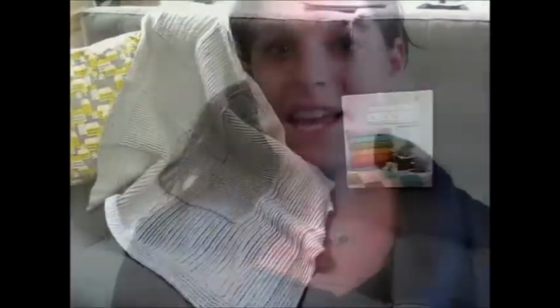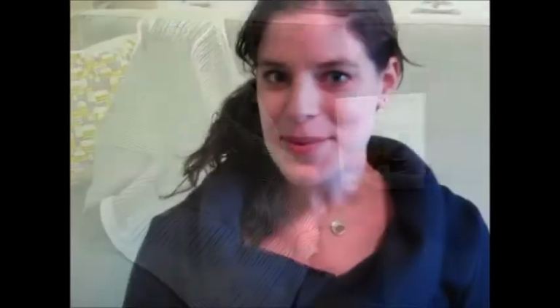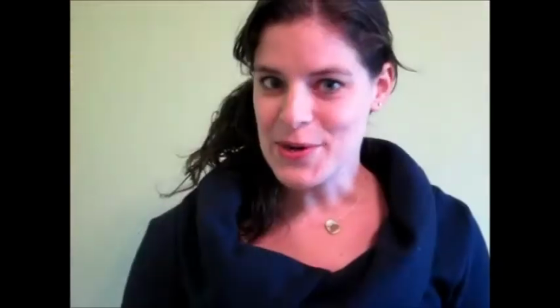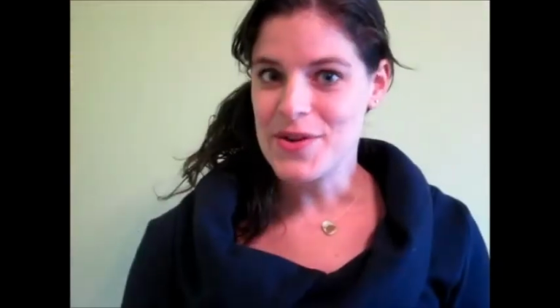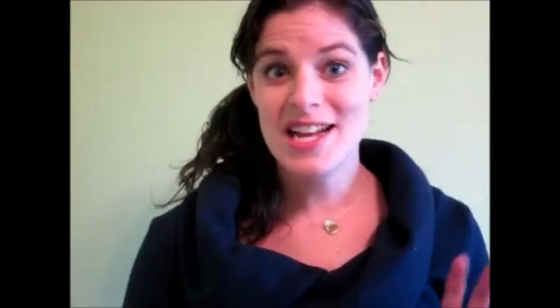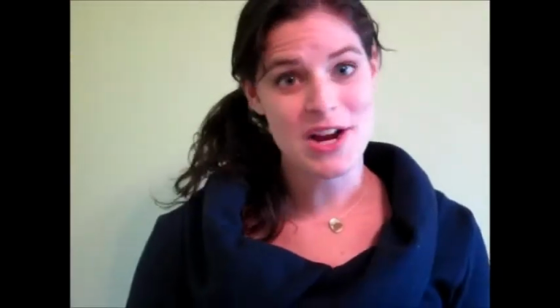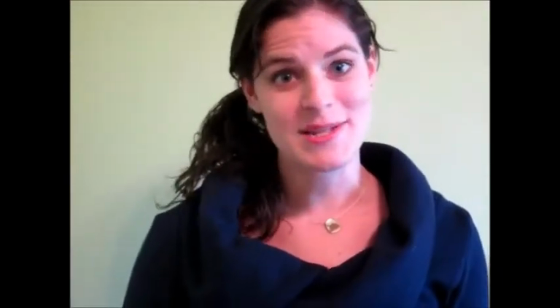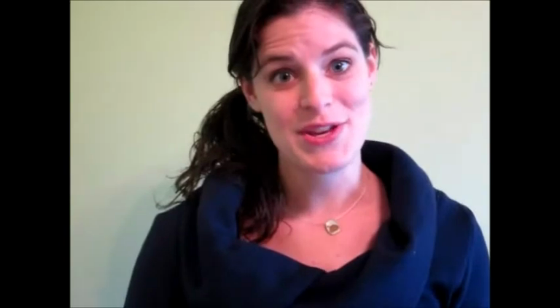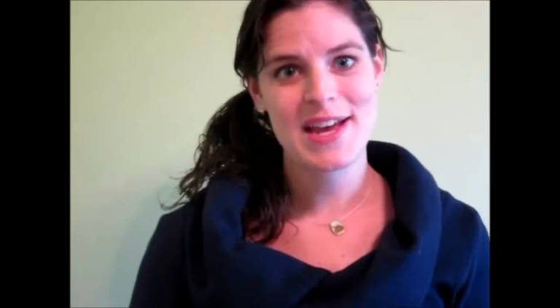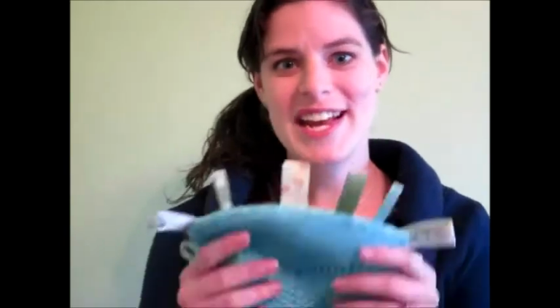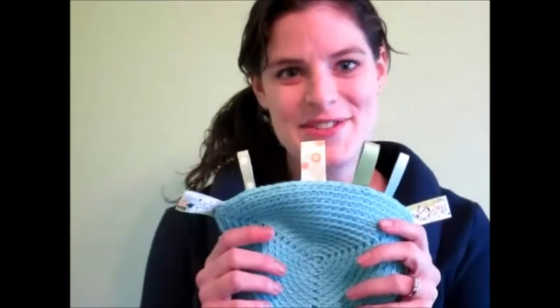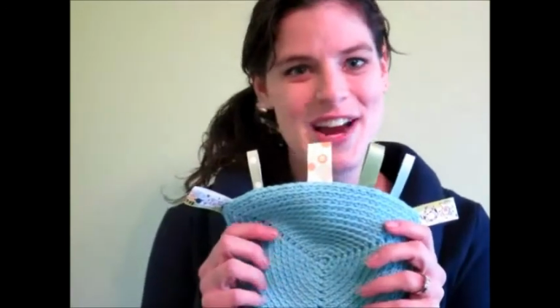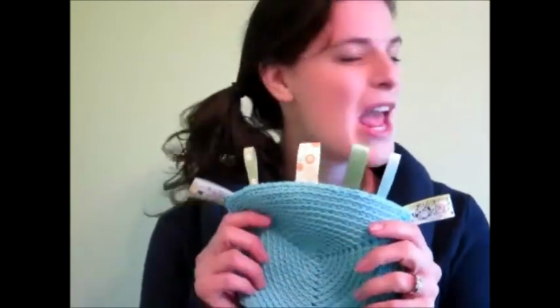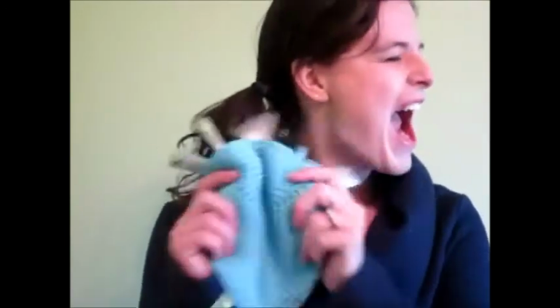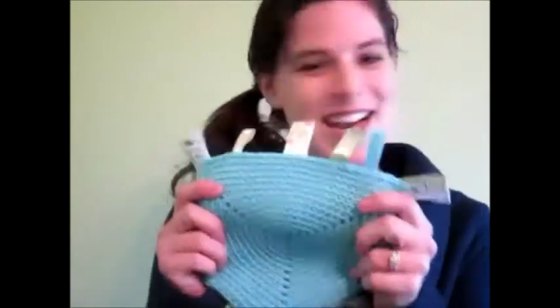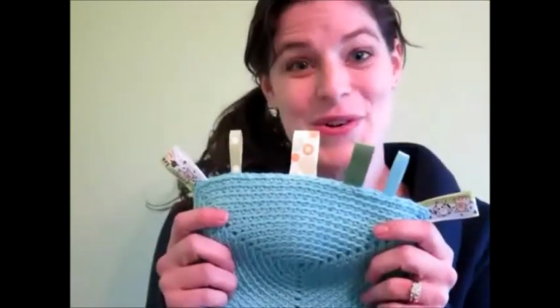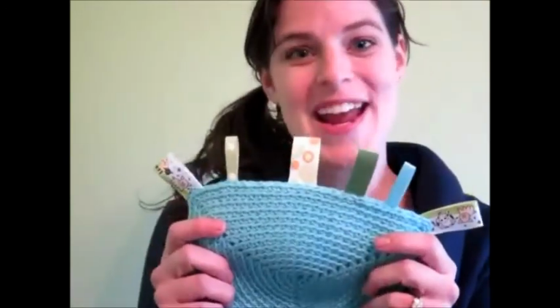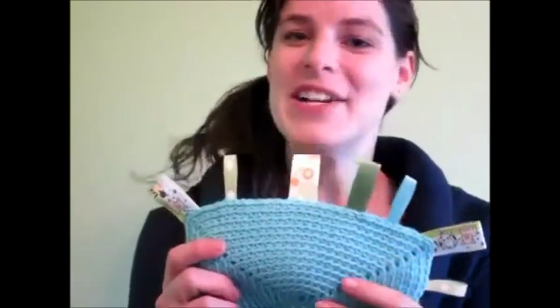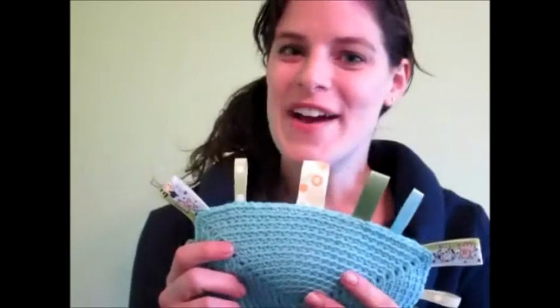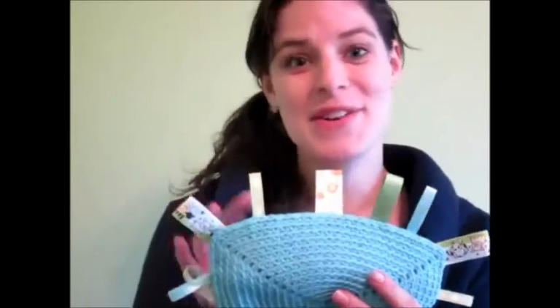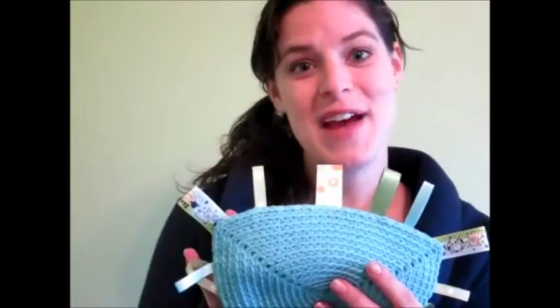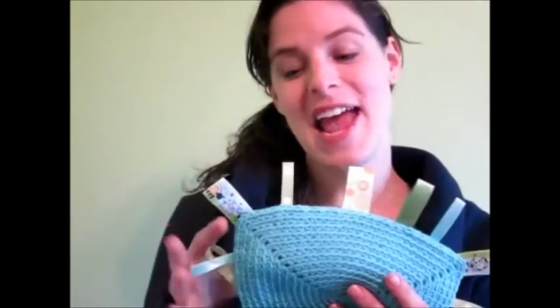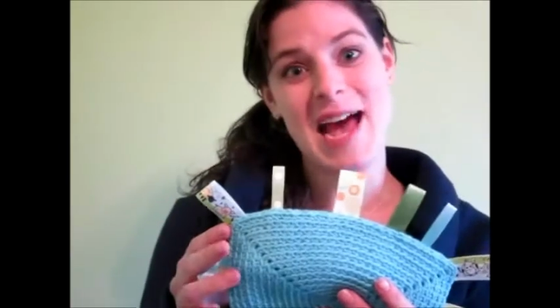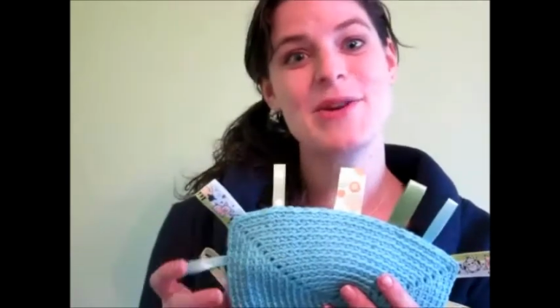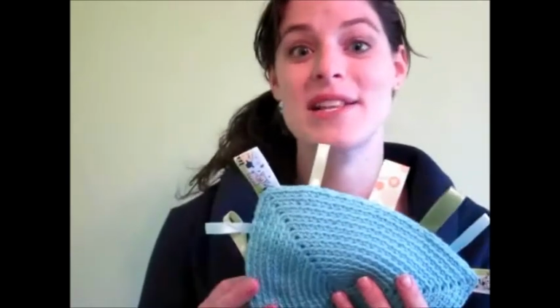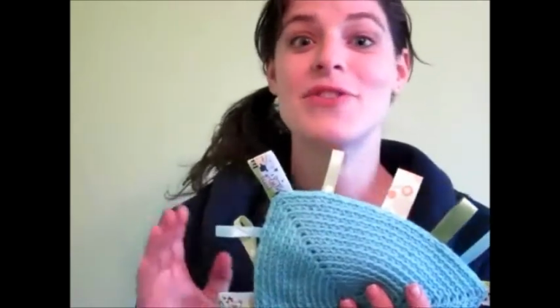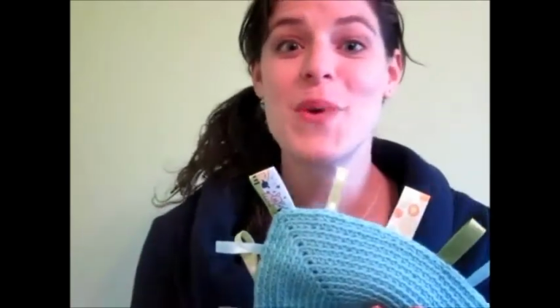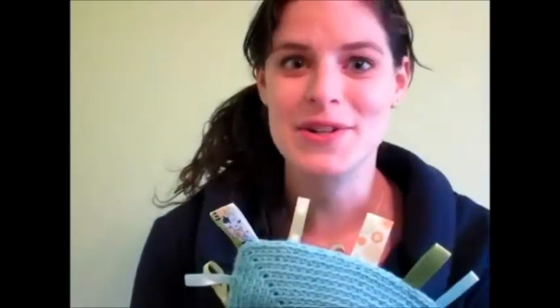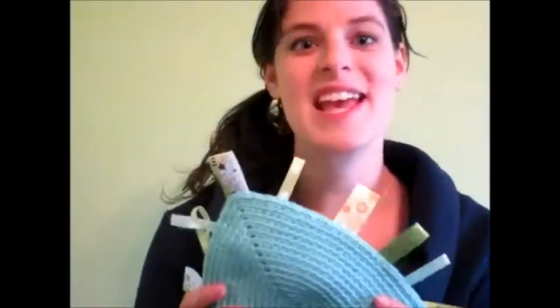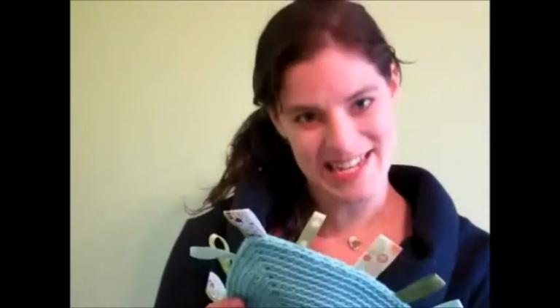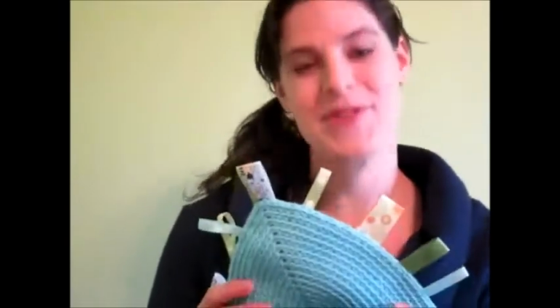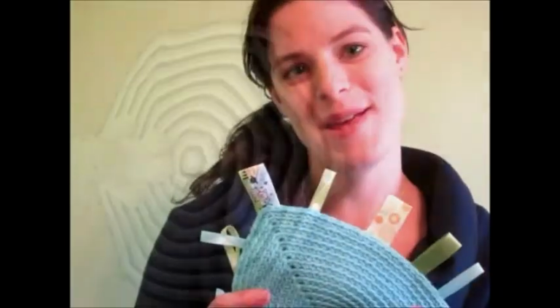Even if you're a beginner crocheter, there's tons of projects in this book that you can make. Check out this crinkle triangle toy. I'll show you how to add the crinkle fabric and the tabs, and you'll make a present in just a few hours that'll be a hit for your baby.